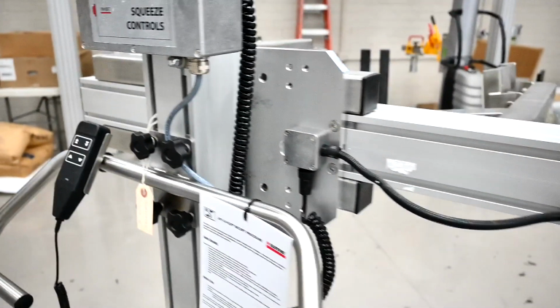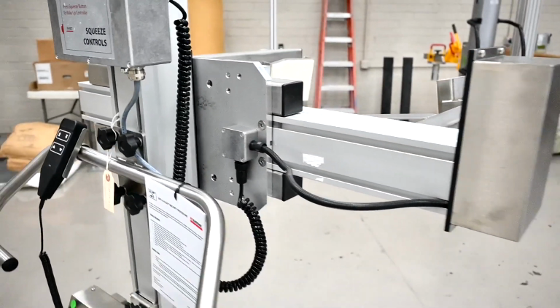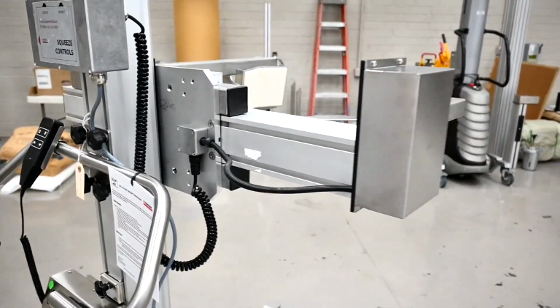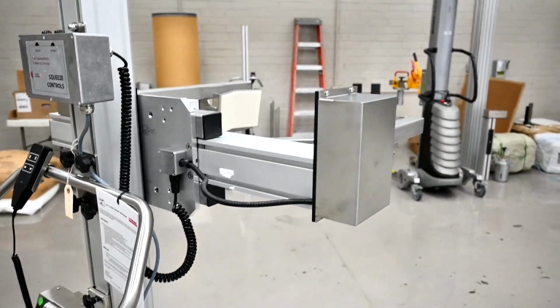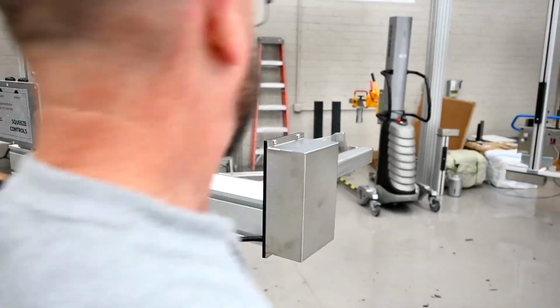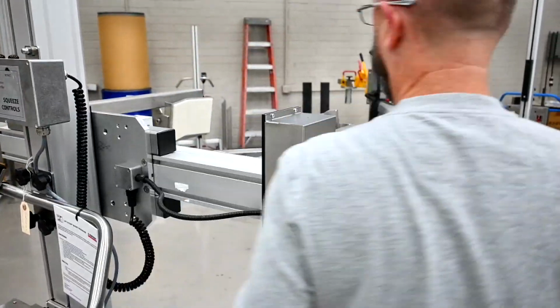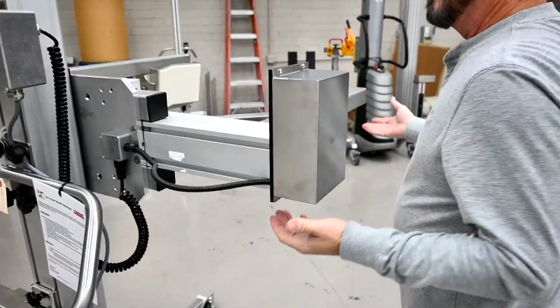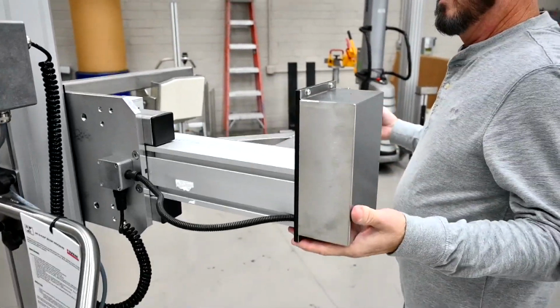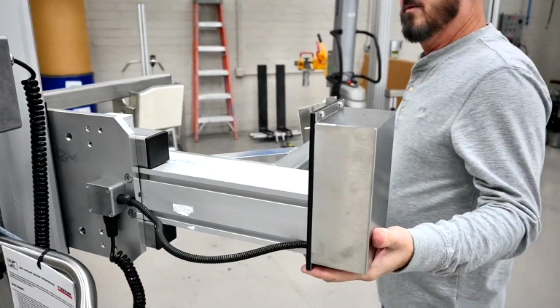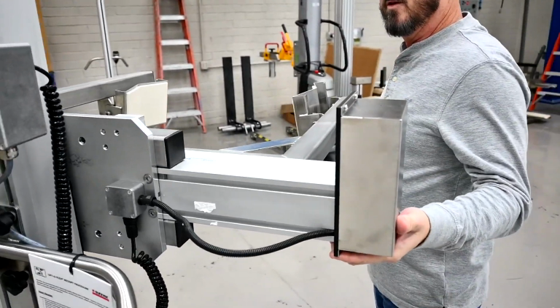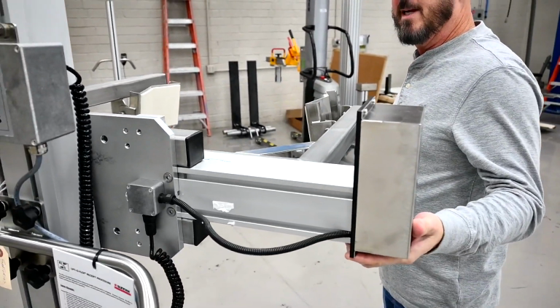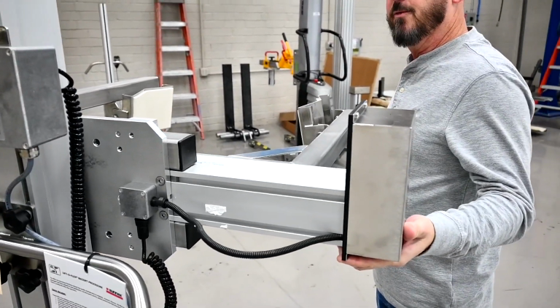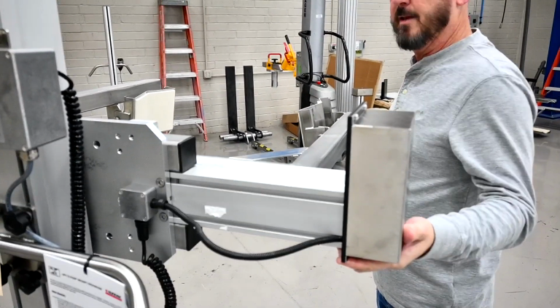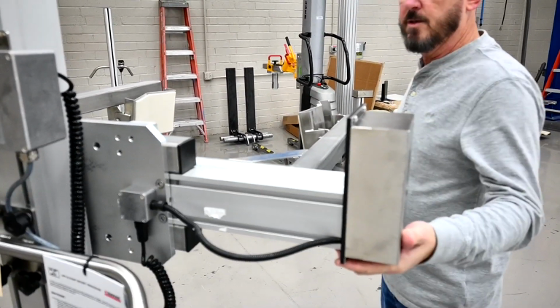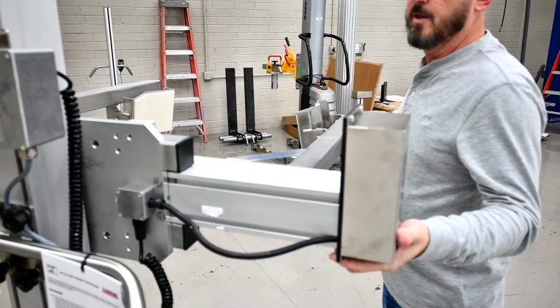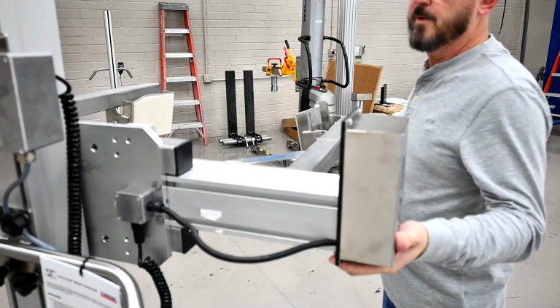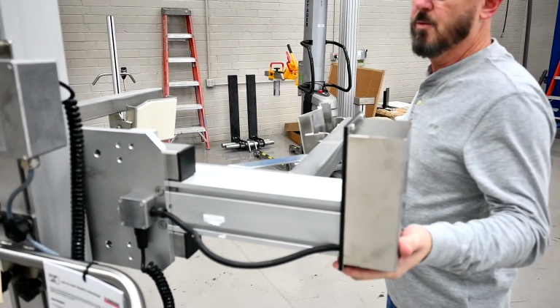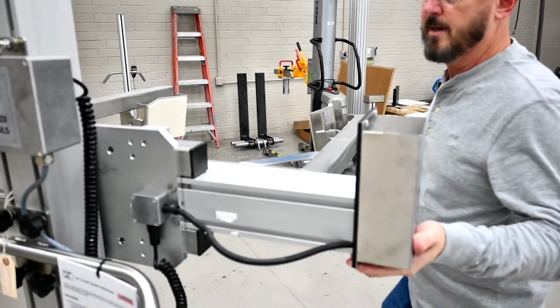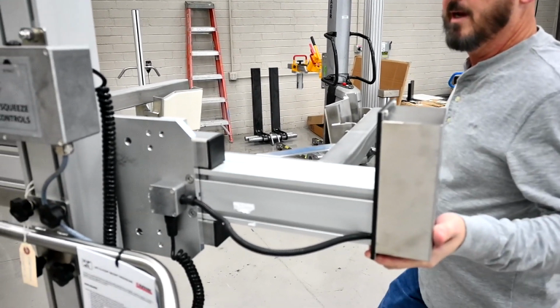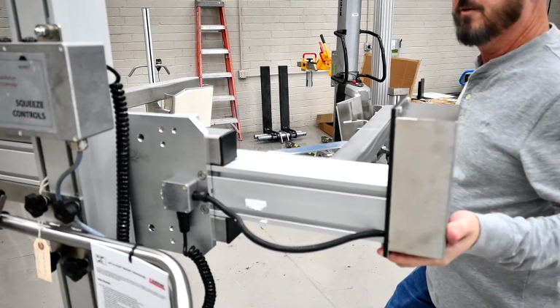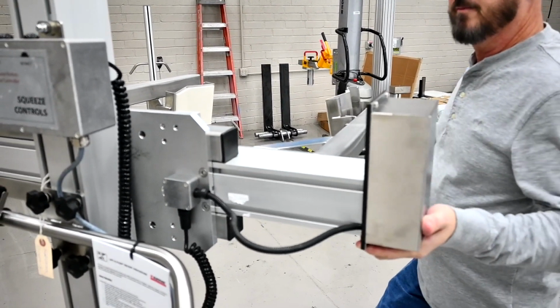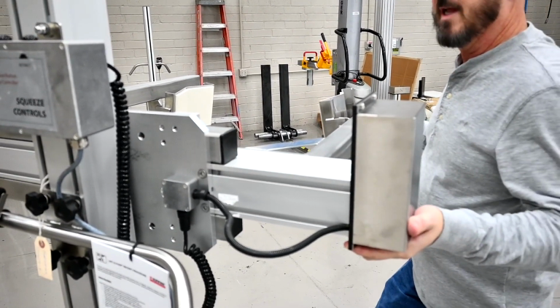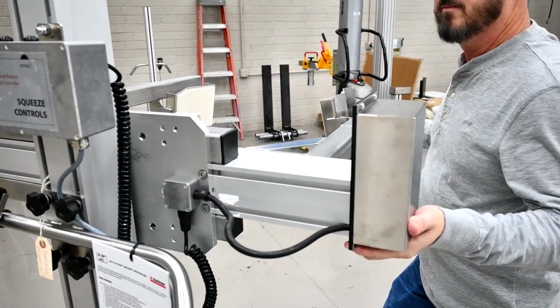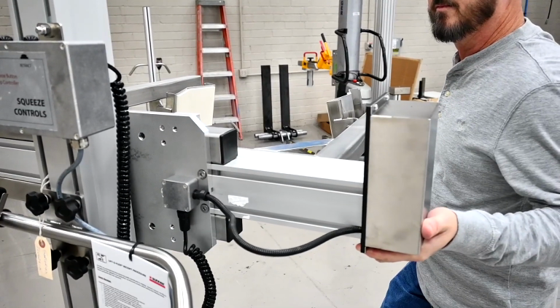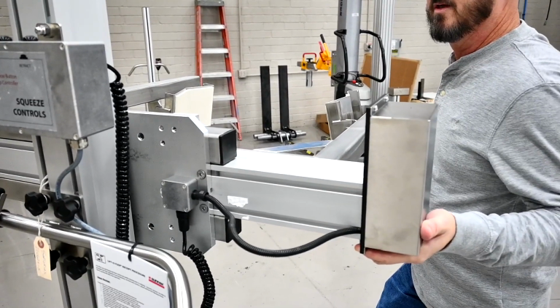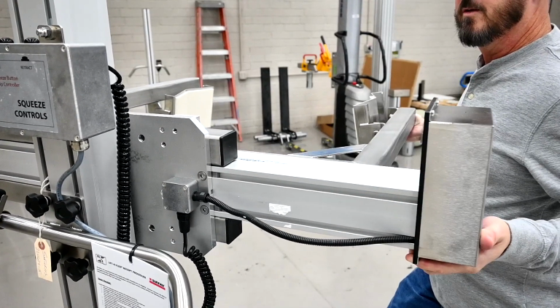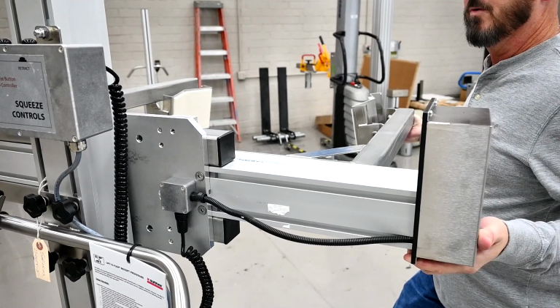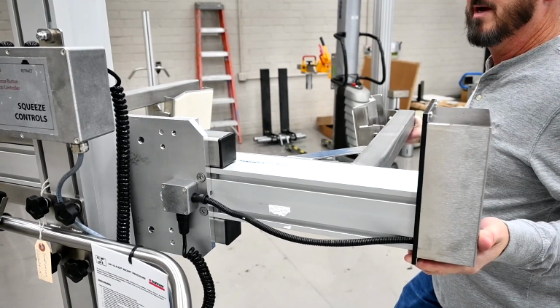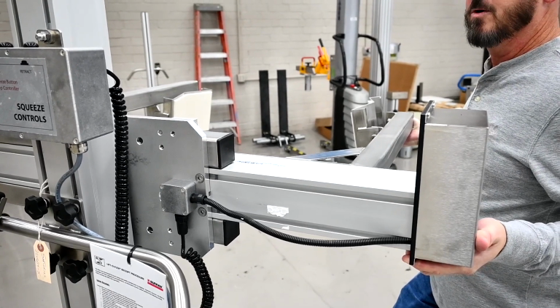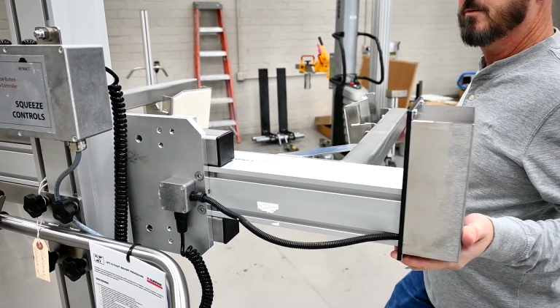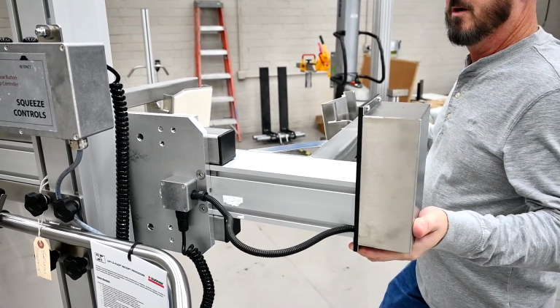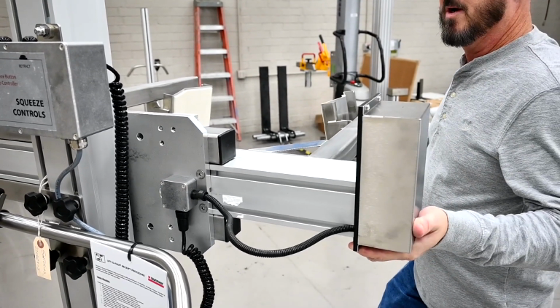Once you free up those four bolts, your mast should be free like that, so you want to lift up a little bit on the weight and then you can slide it out — whether you want to come out larger or smaller.